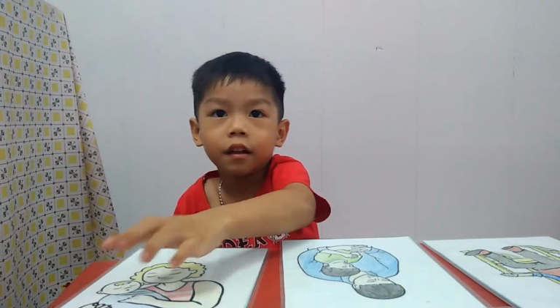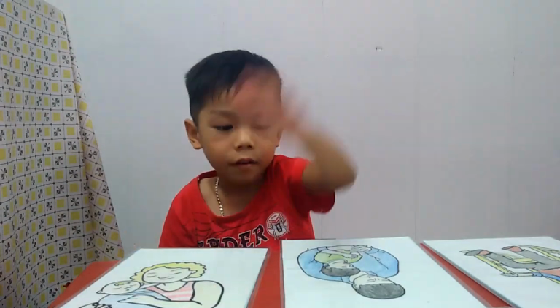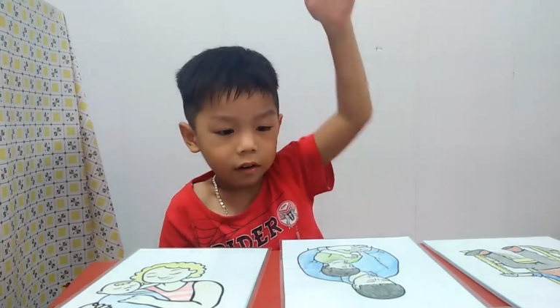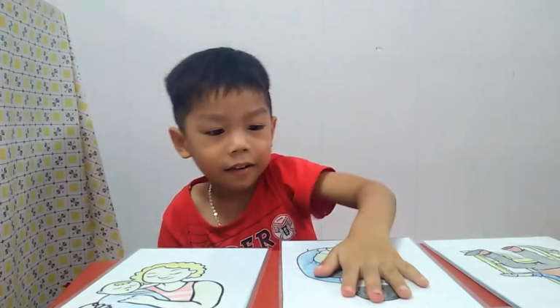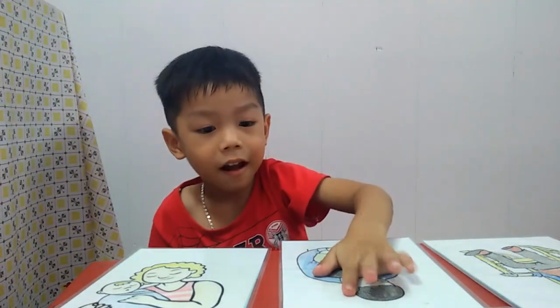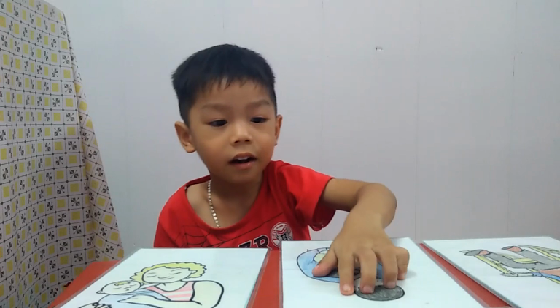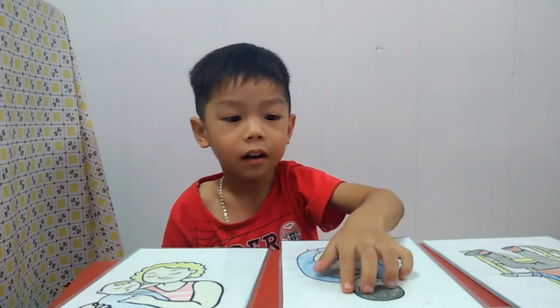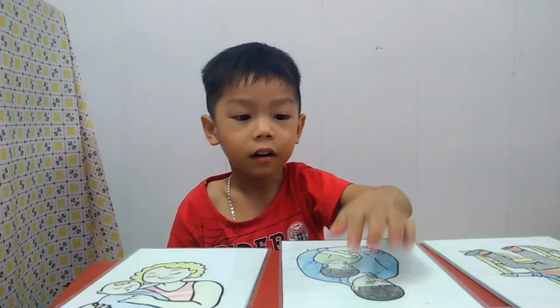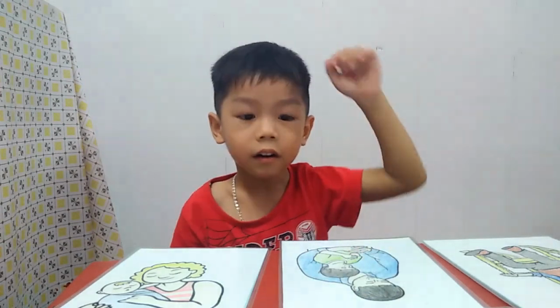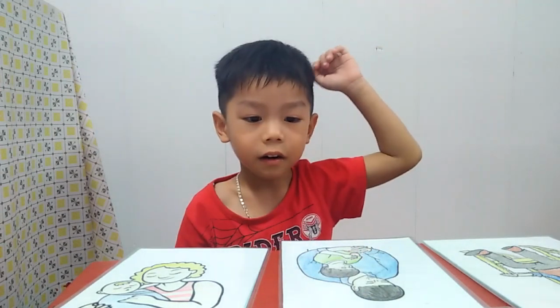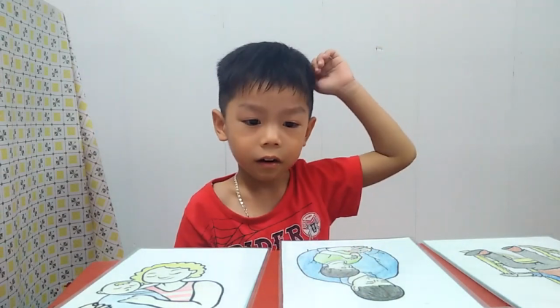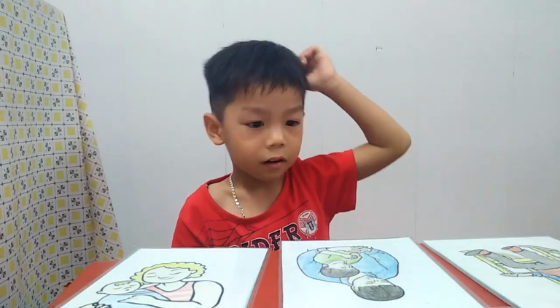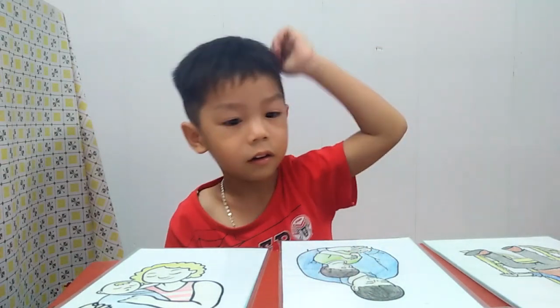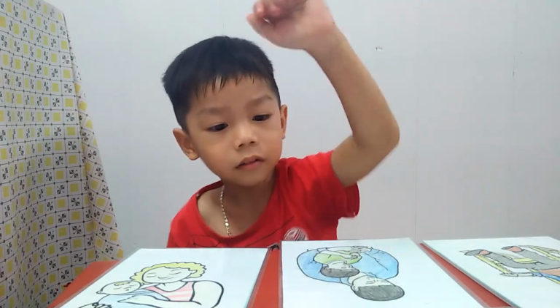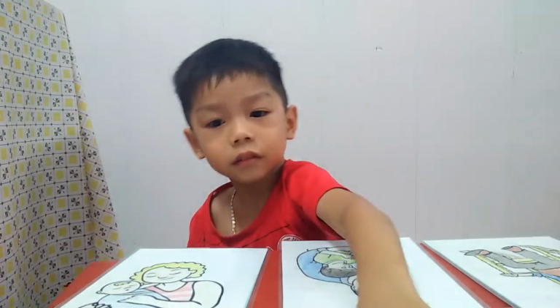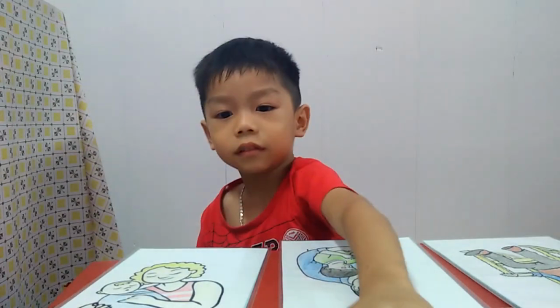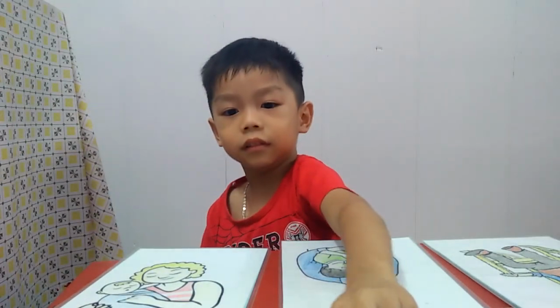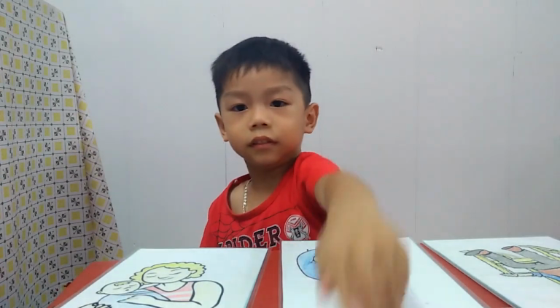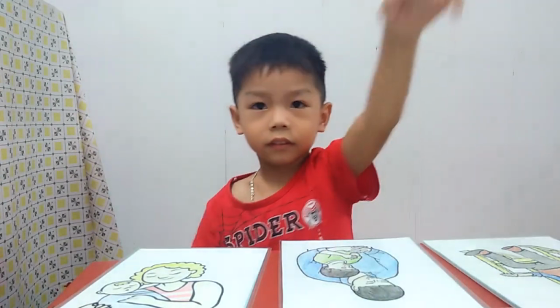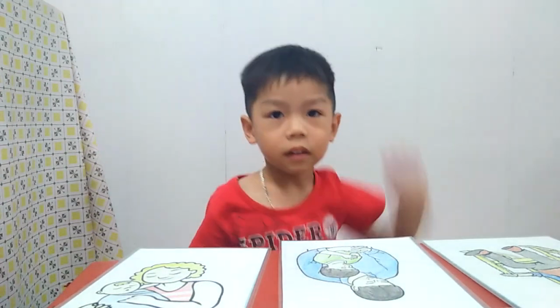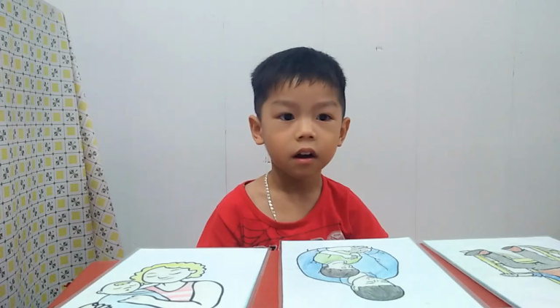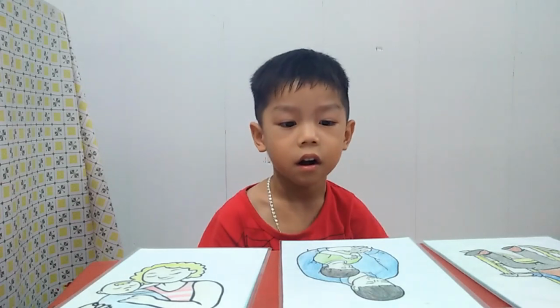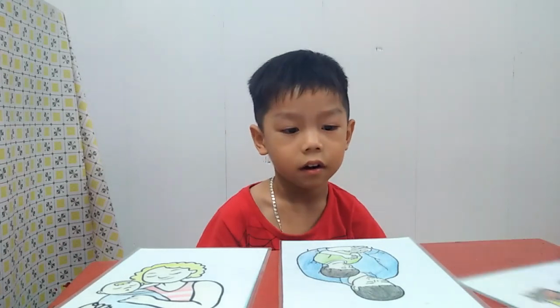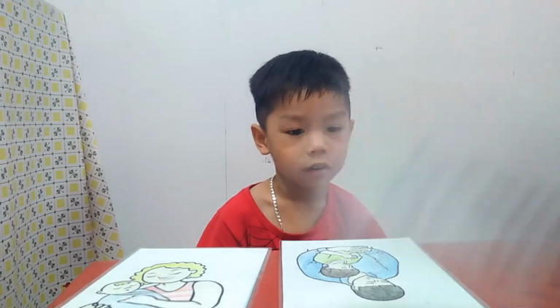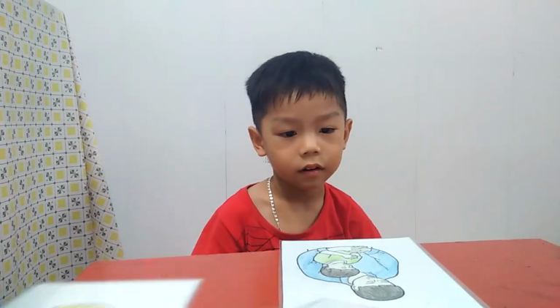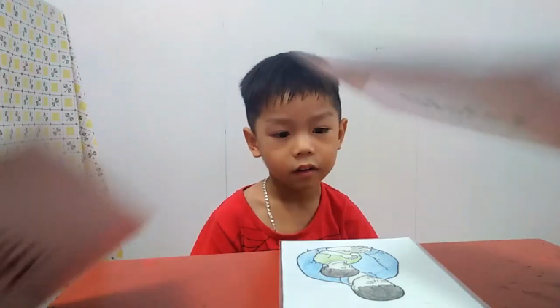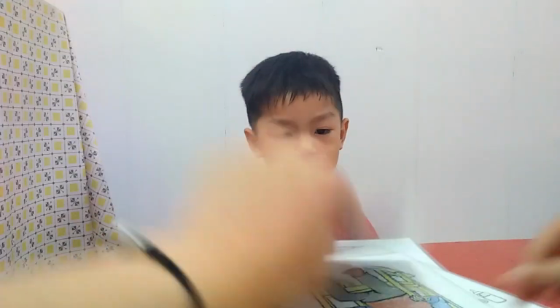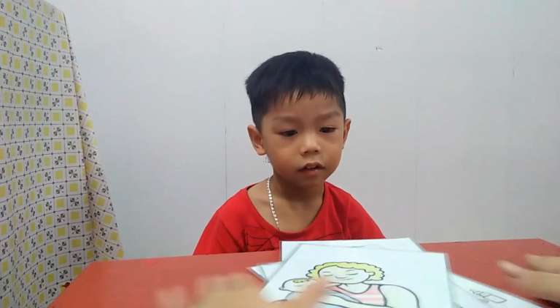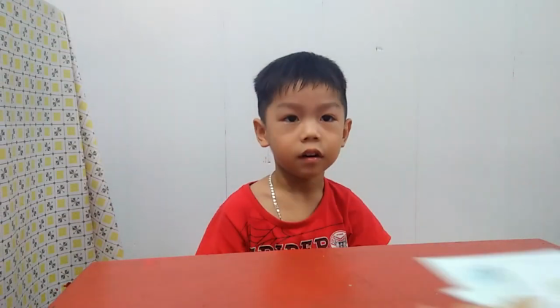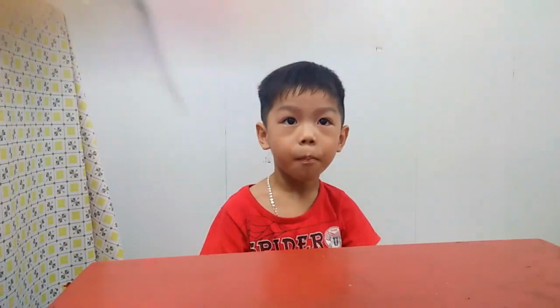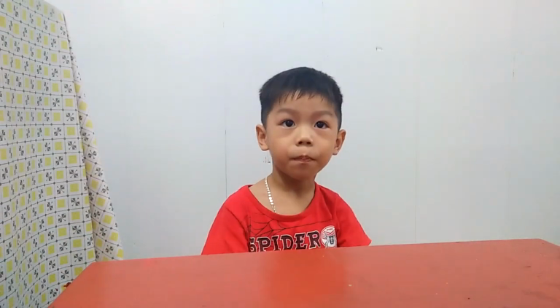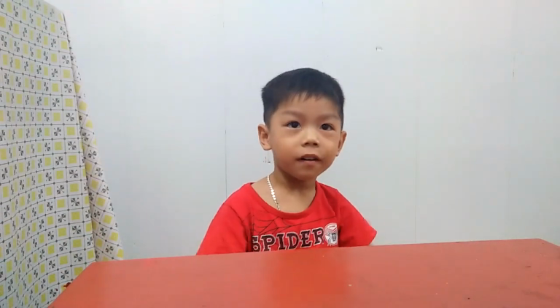Where is grandma? Yes, very good. Where is sister? Yes, very good. Okay, thank you very much. Goodbye. Bye.